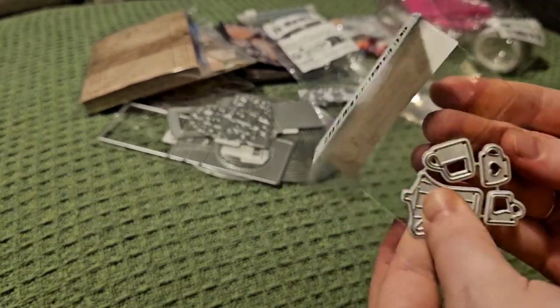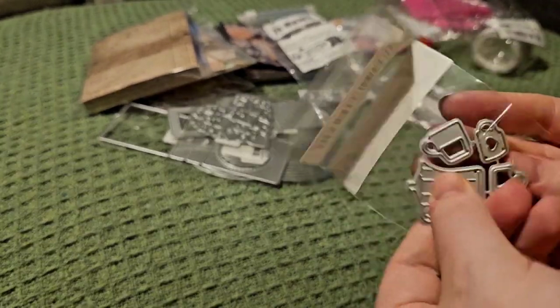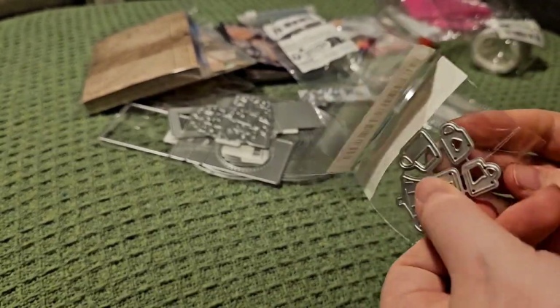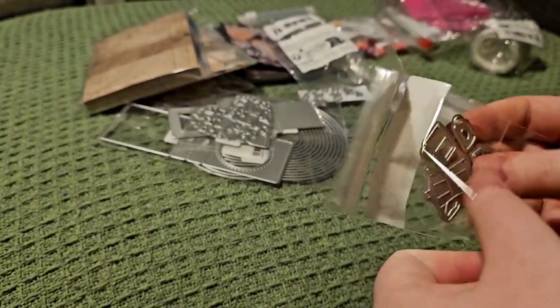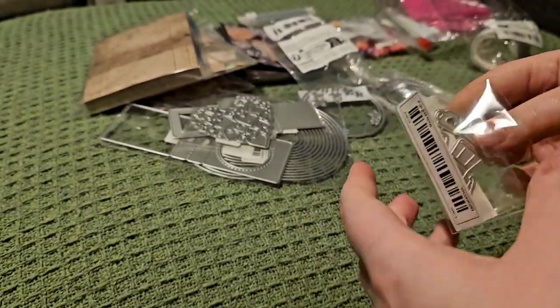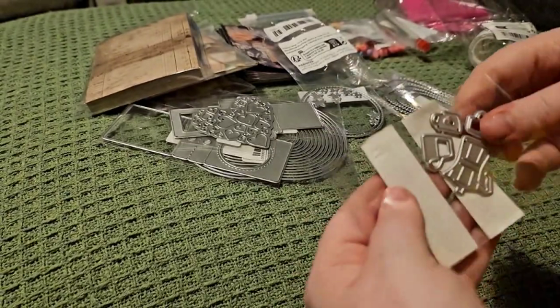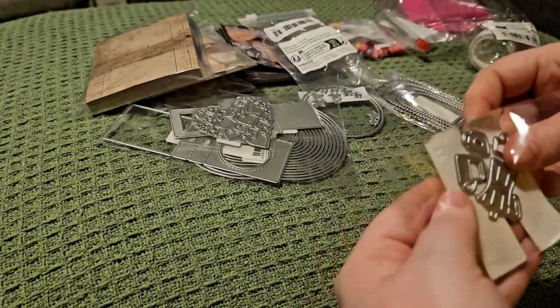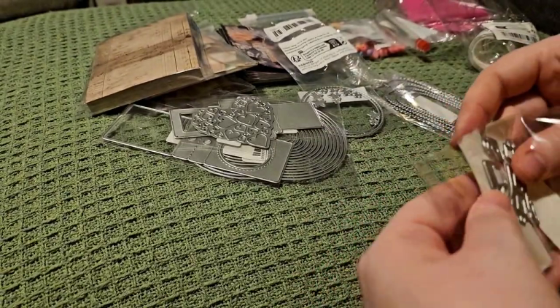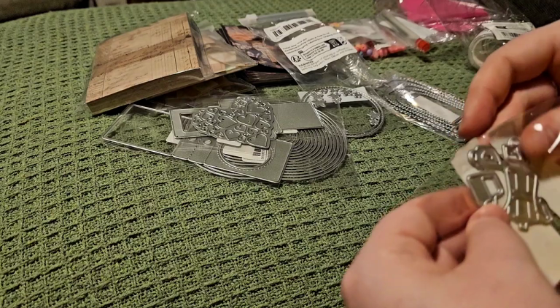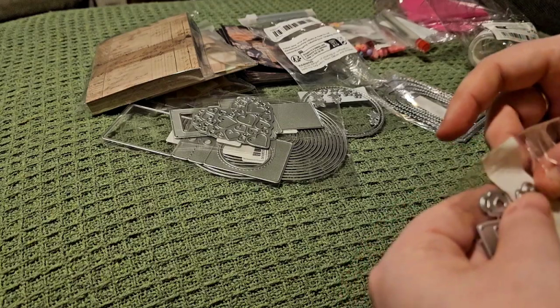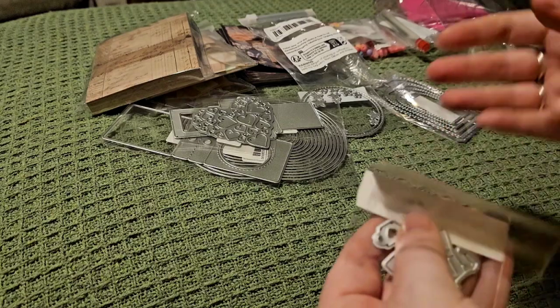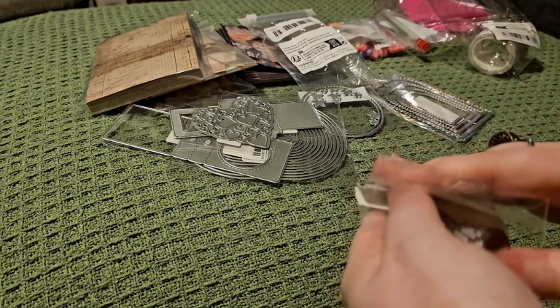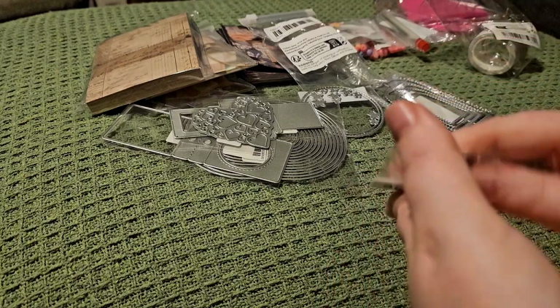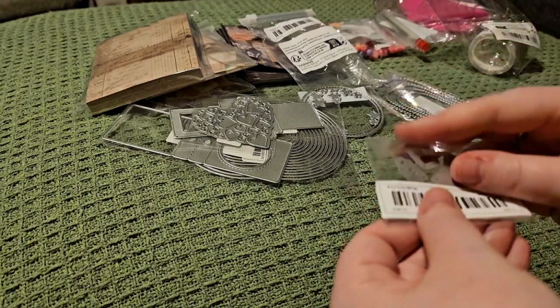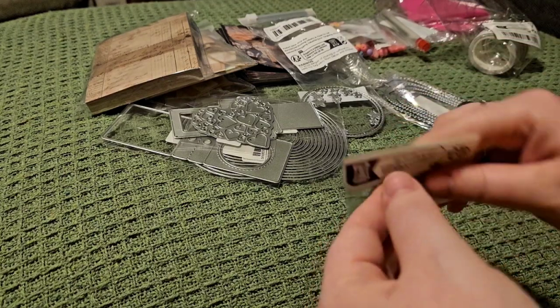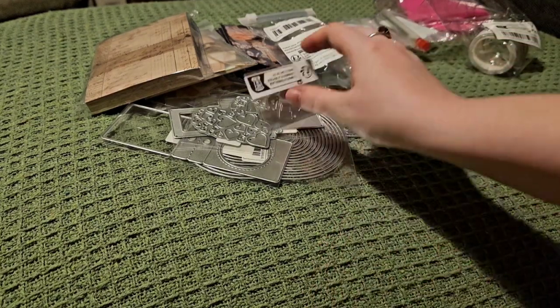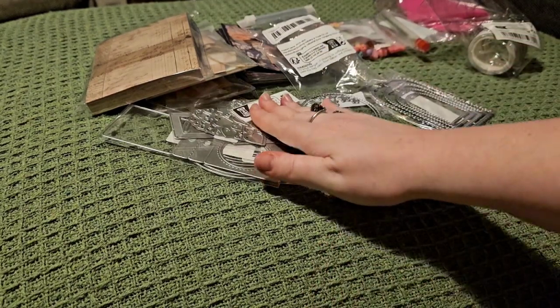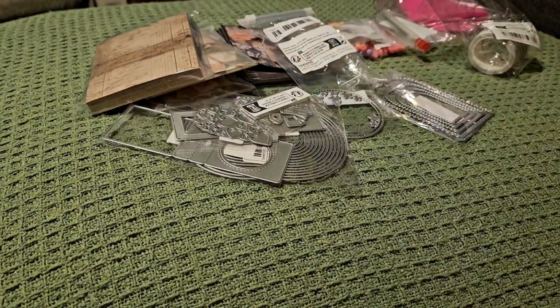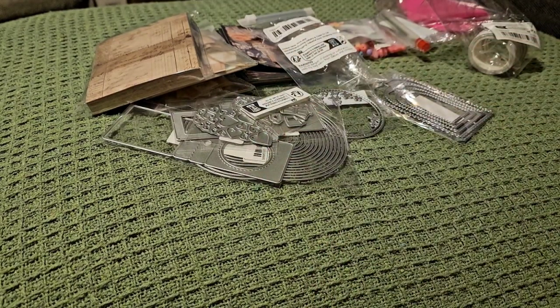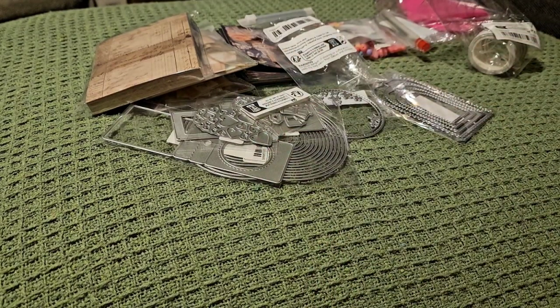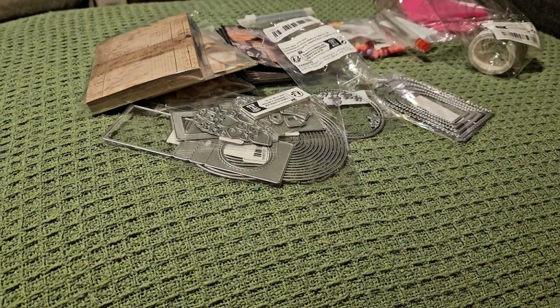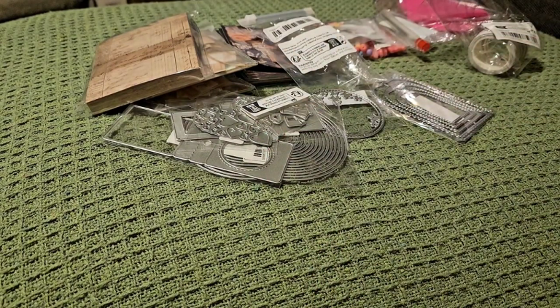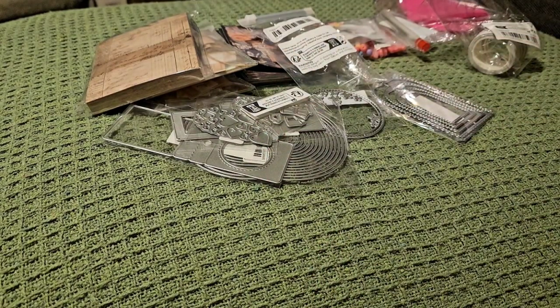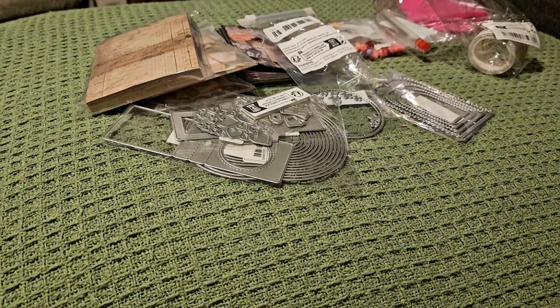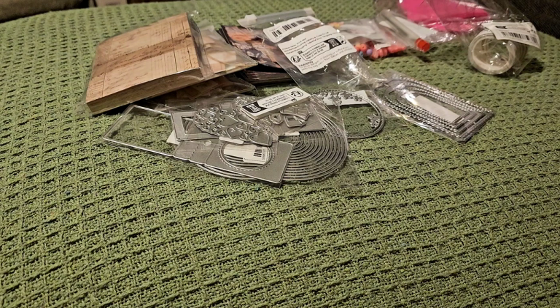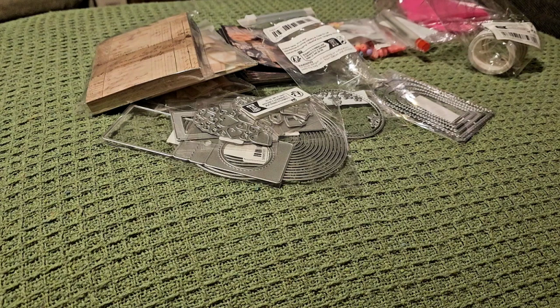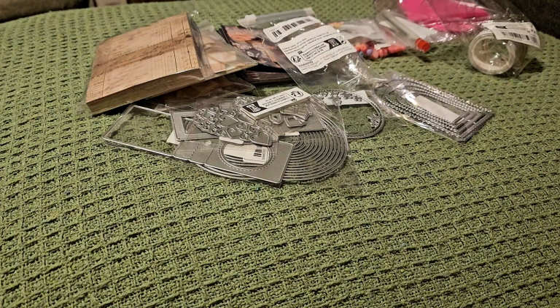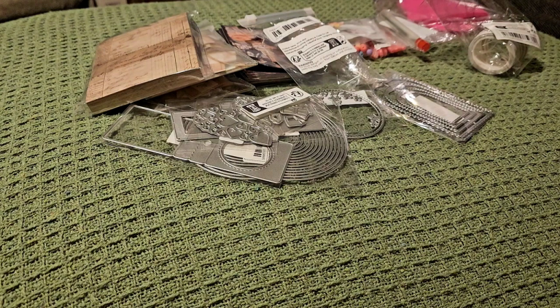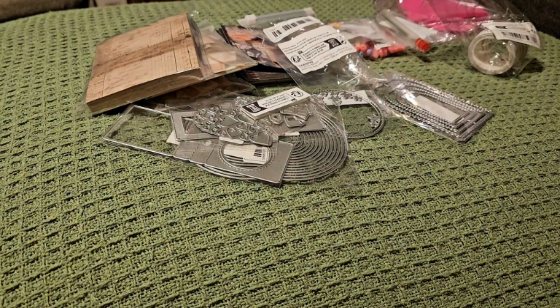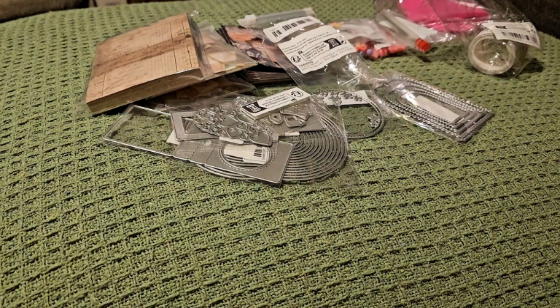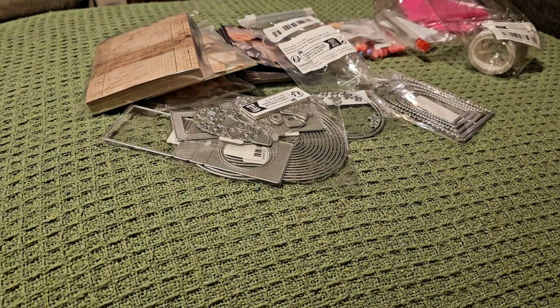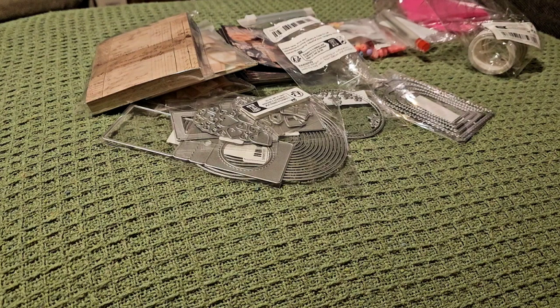If you guys haven't seen the first part, I would recommend seeing it — there's lots of other dies and crafty items in there. The majority of these items are from Temu or AliExpress, so if you want a link to any of the items, just pop the timestamp or describe the item in the comments and I'll see if I can get that for you.